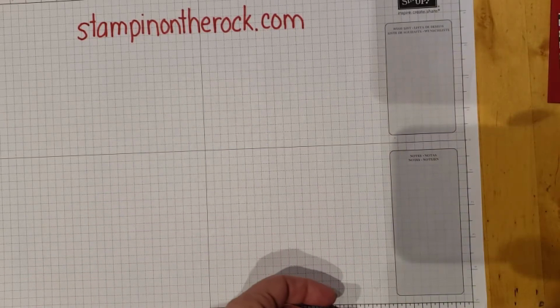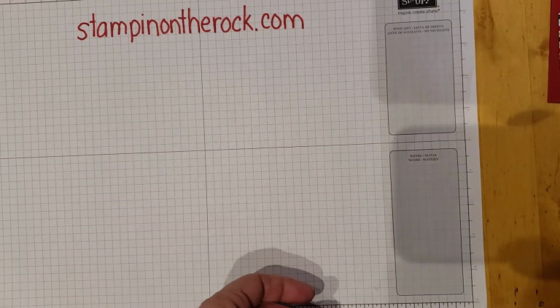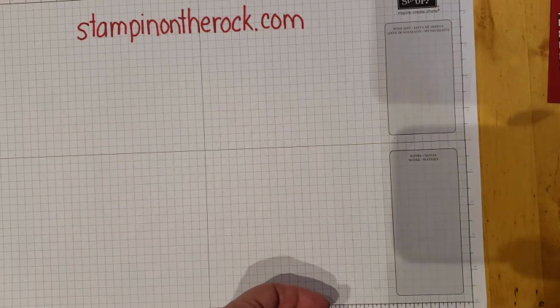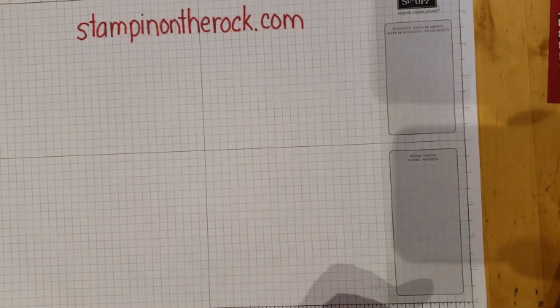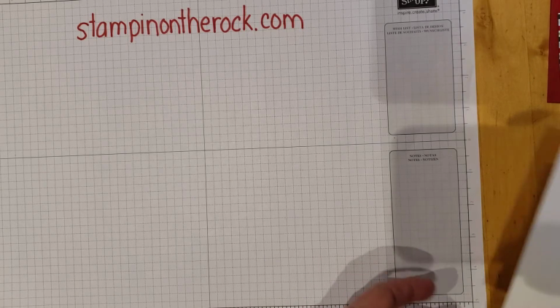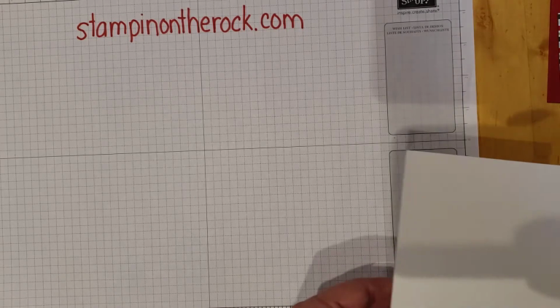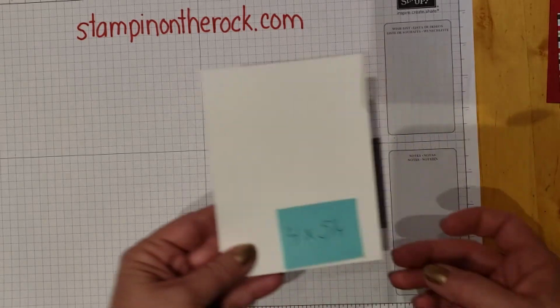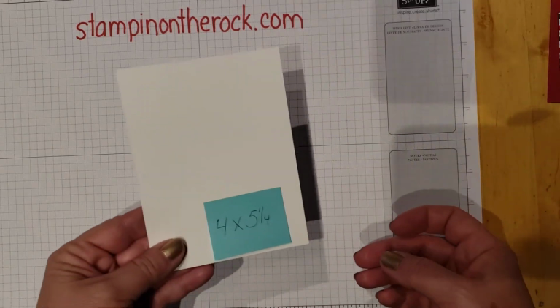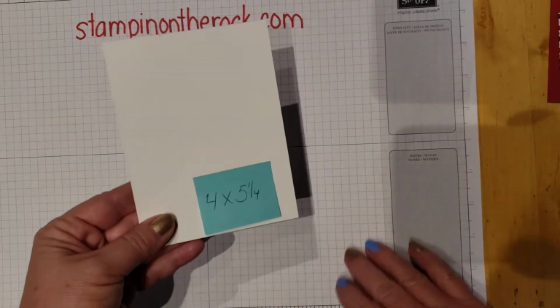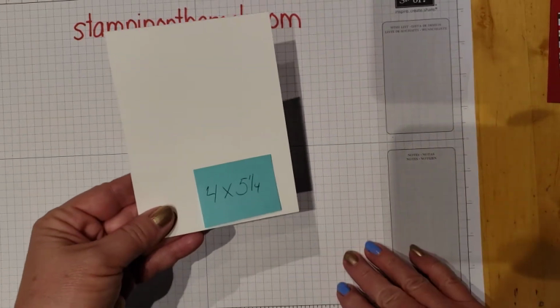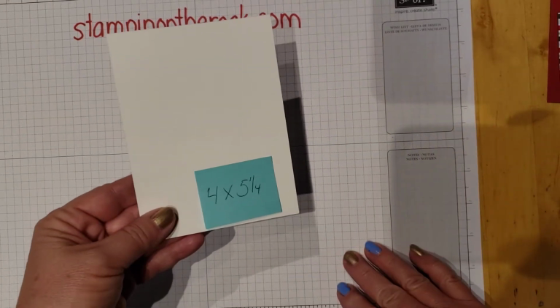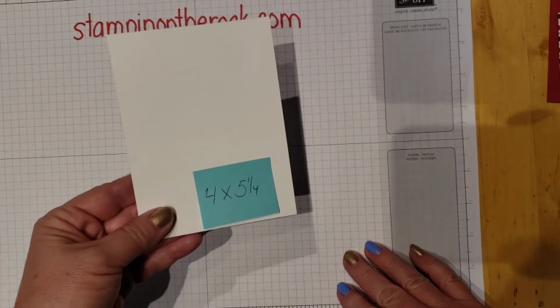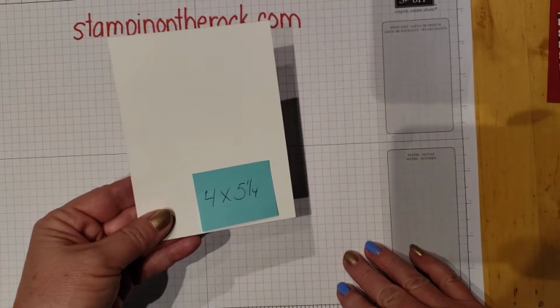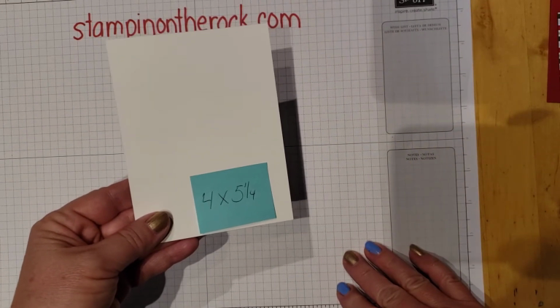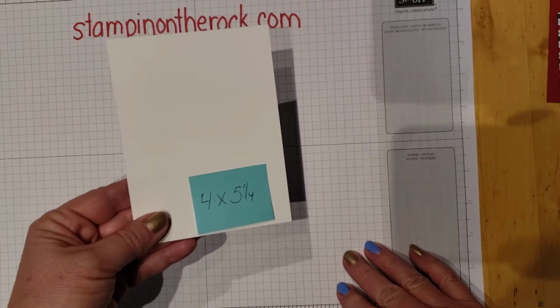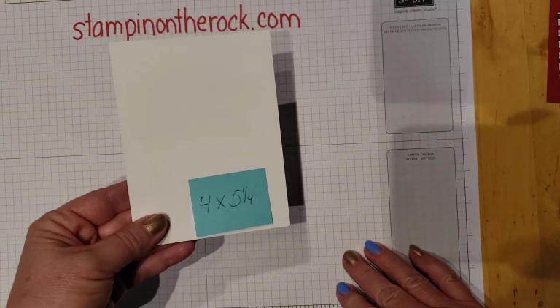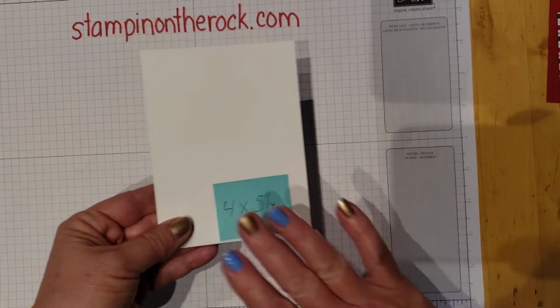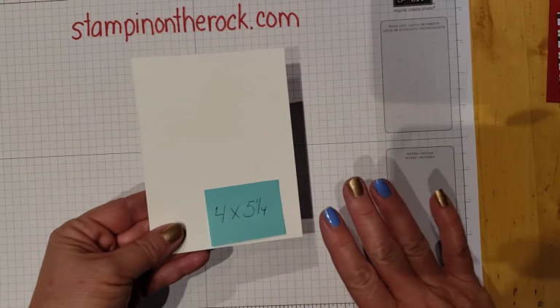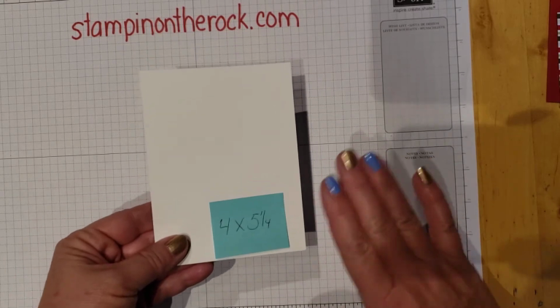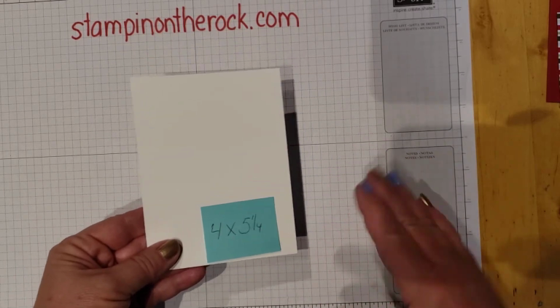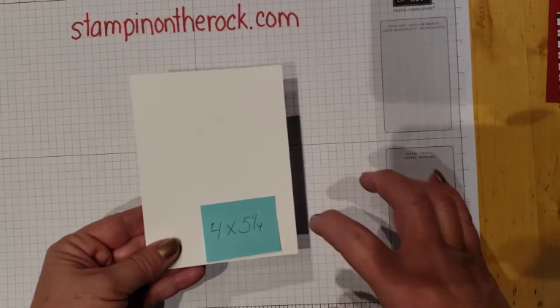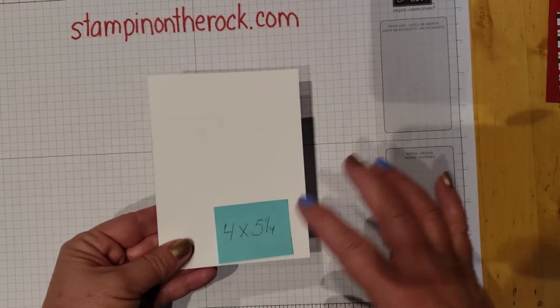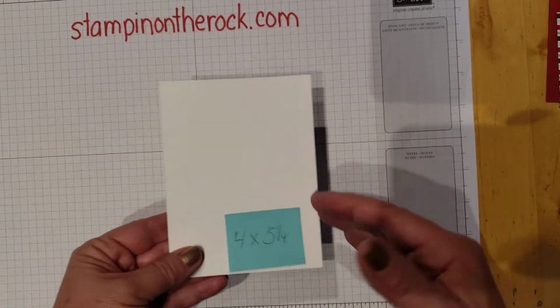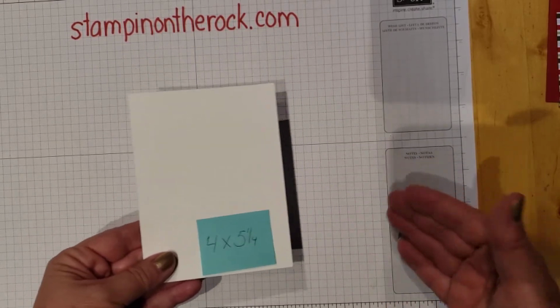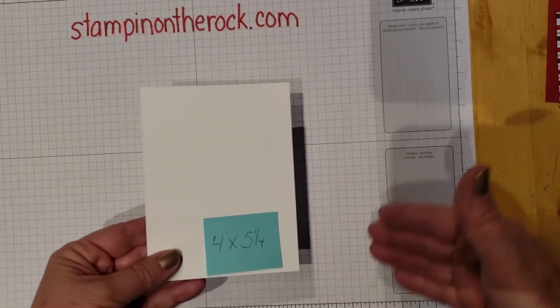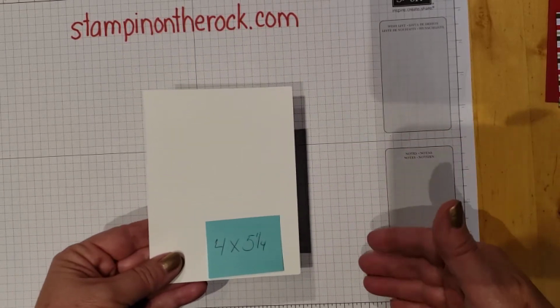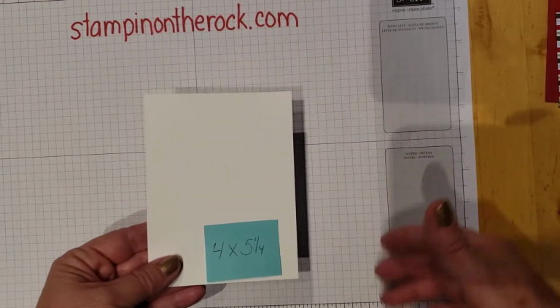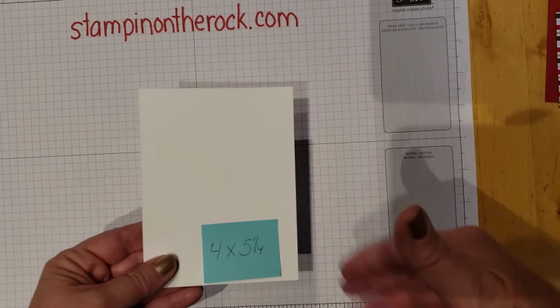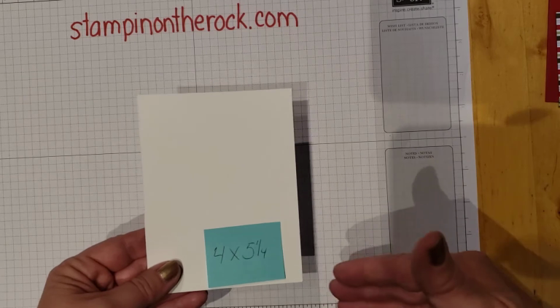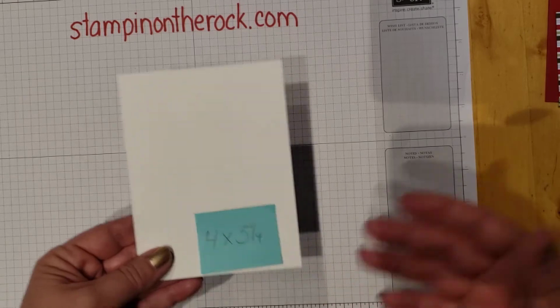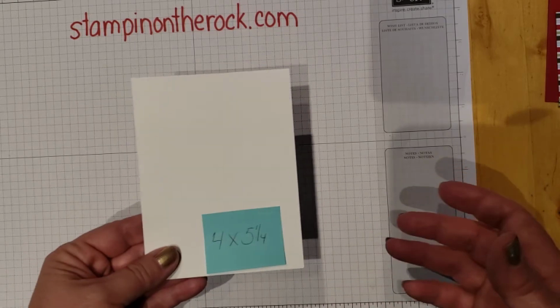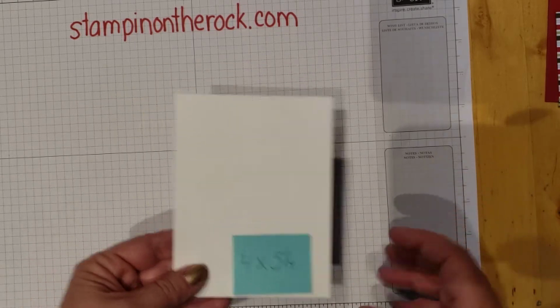And then this is your background mat — it's not a square, but 4 by 5¼. So the biggest thing is getting all your measurements, but they're all squares. Just go to your trimmer, cut up some squares, and then we'll get going.